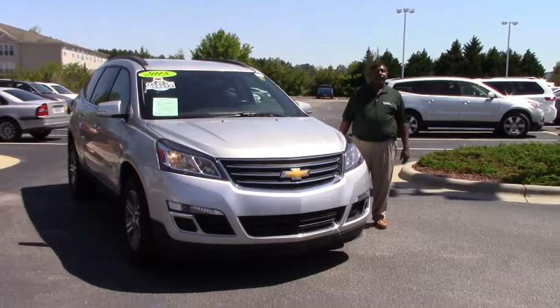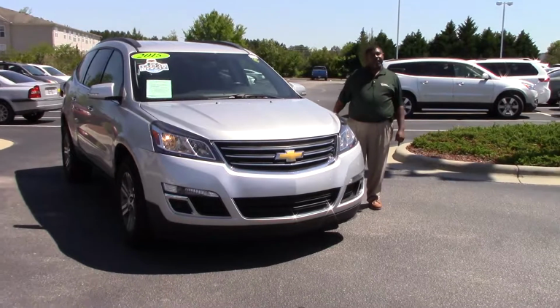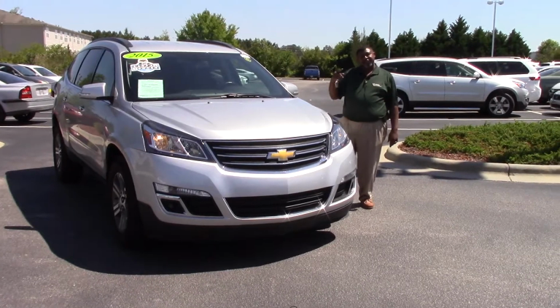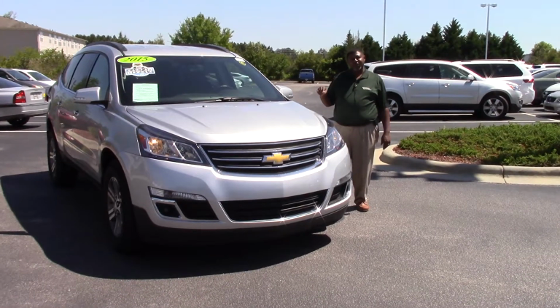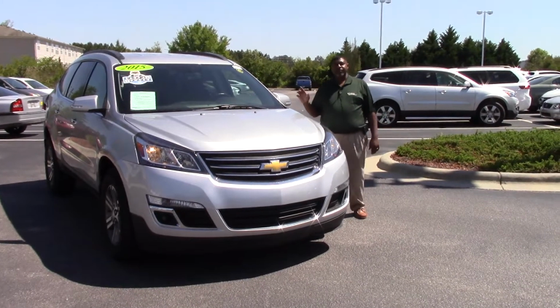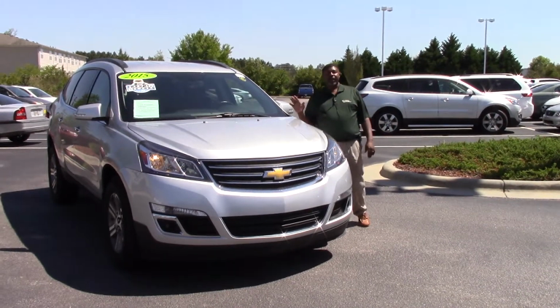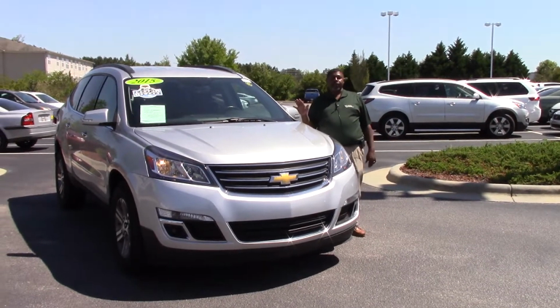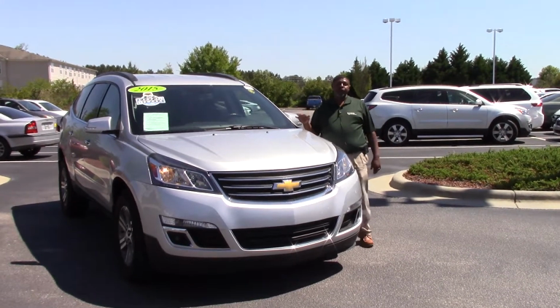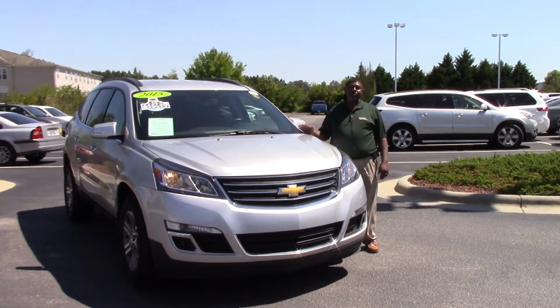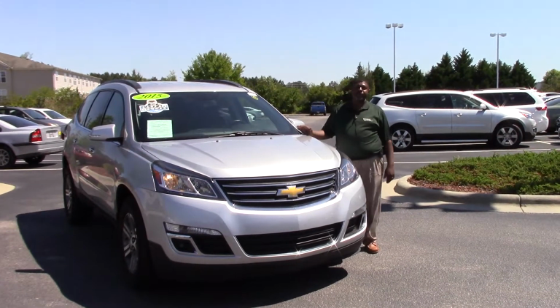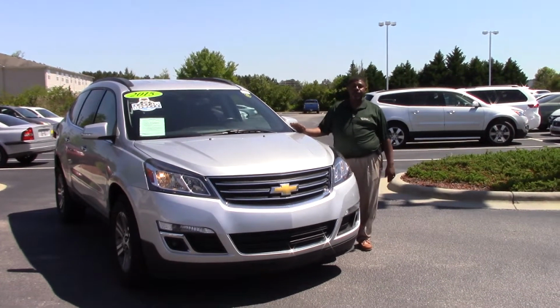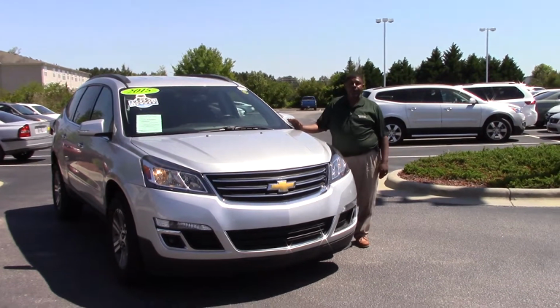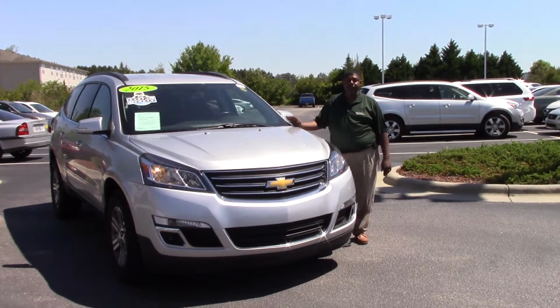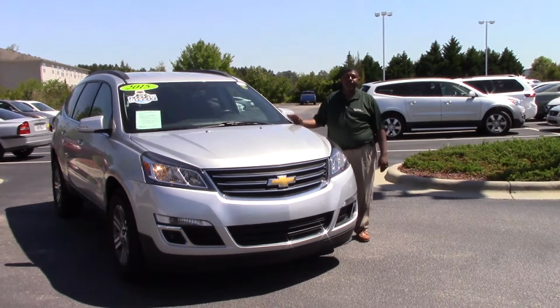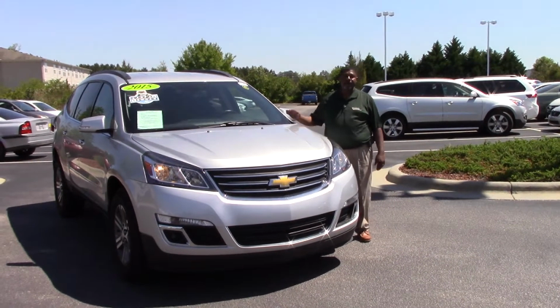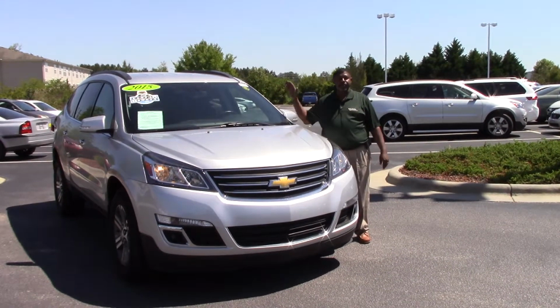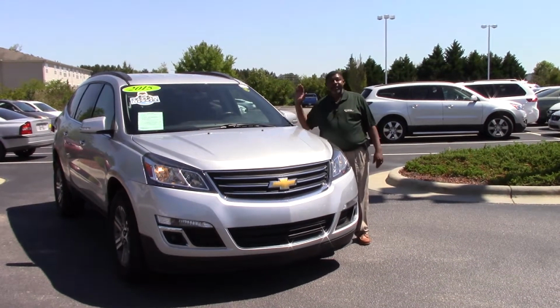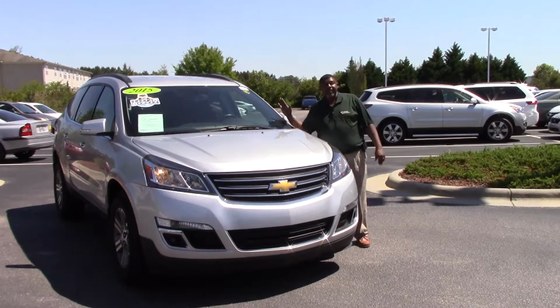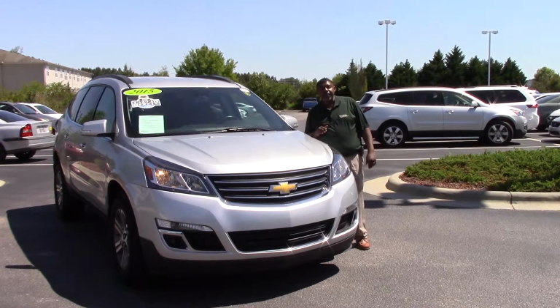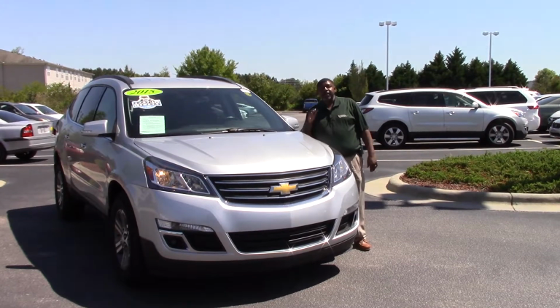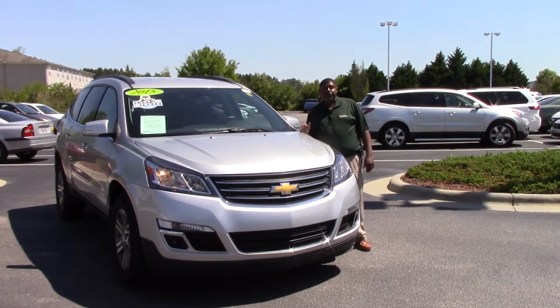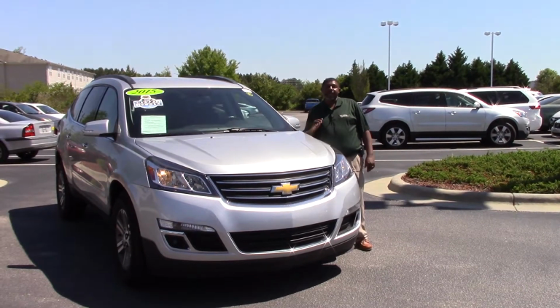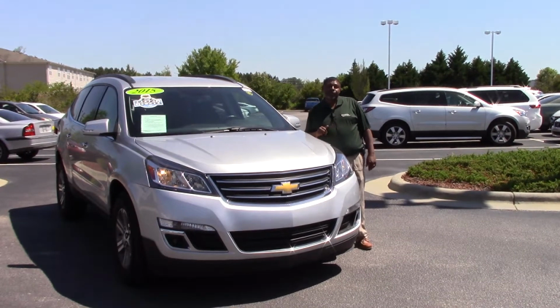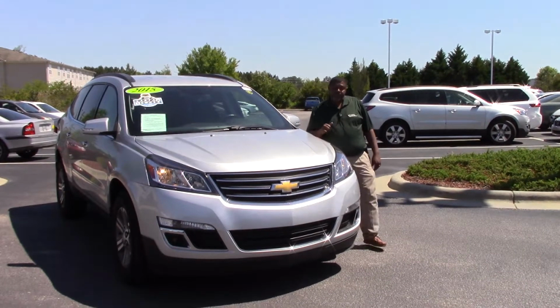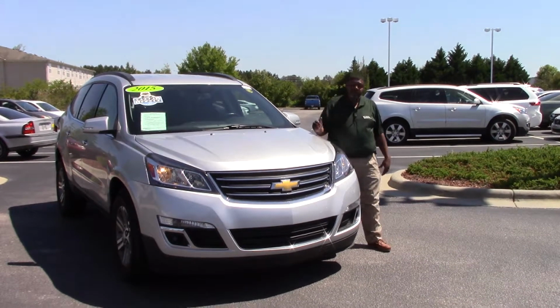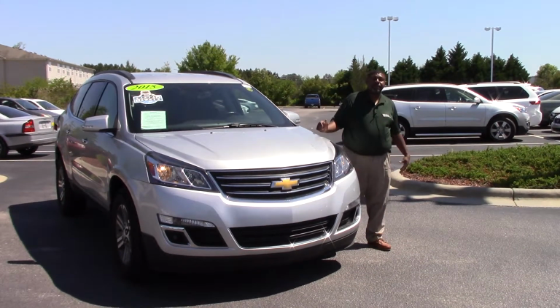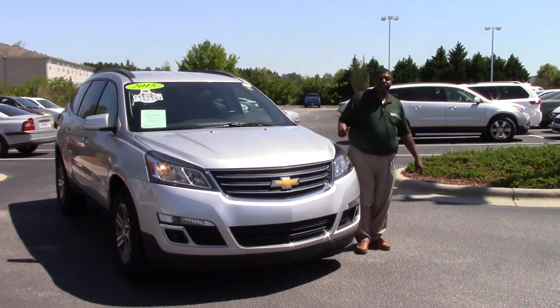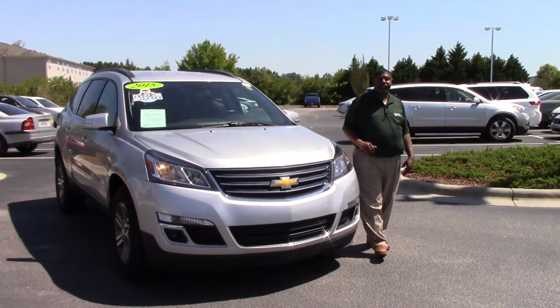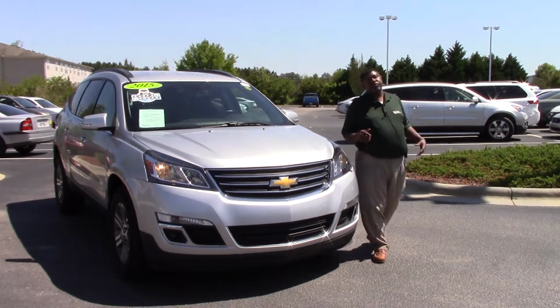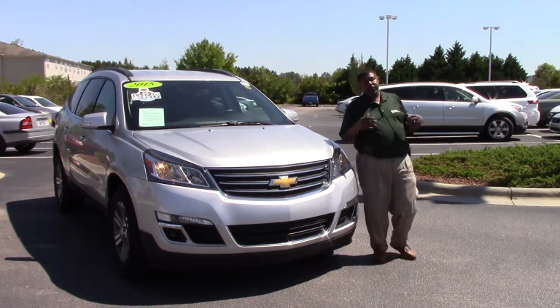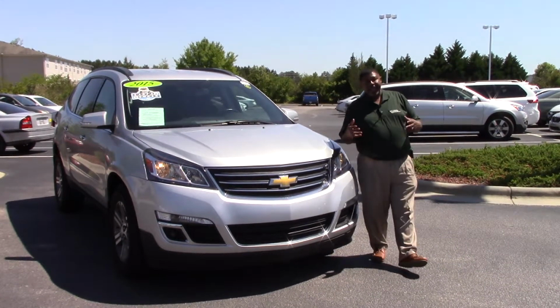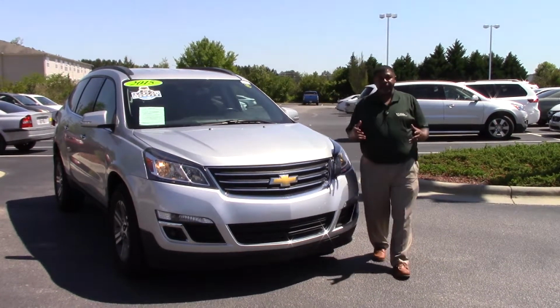Good afternoon ladies and gentlemen. My name is Greg Baker here at Hubert Vesta Toyota. We're here to talk about stock number TP3832 — a 2015 Chevy Traverse LT.